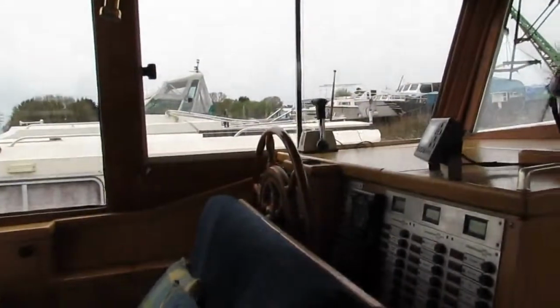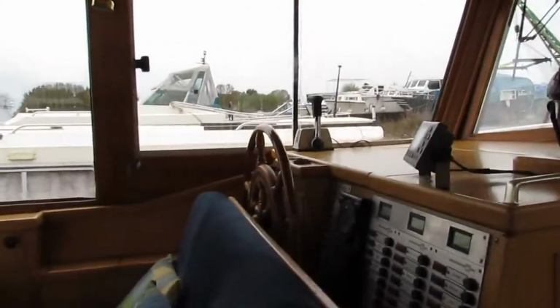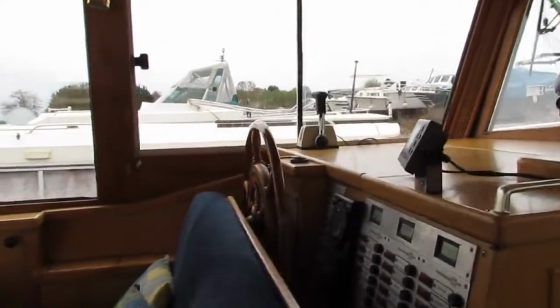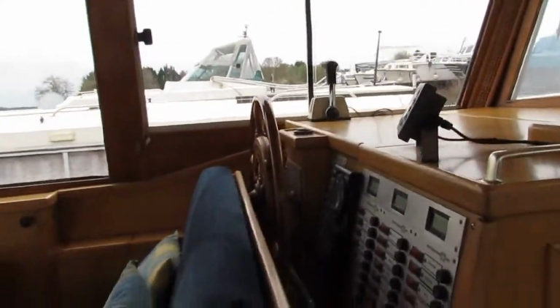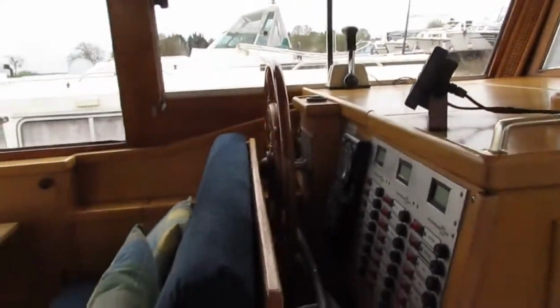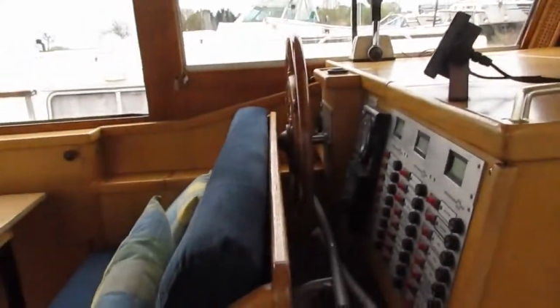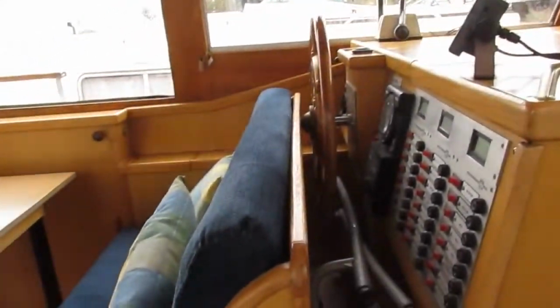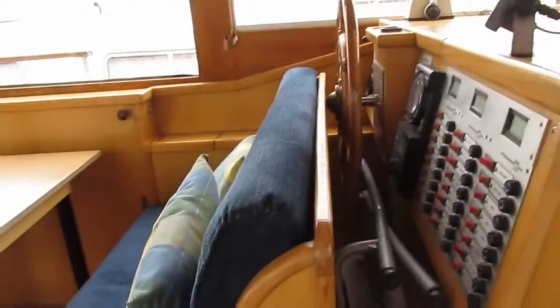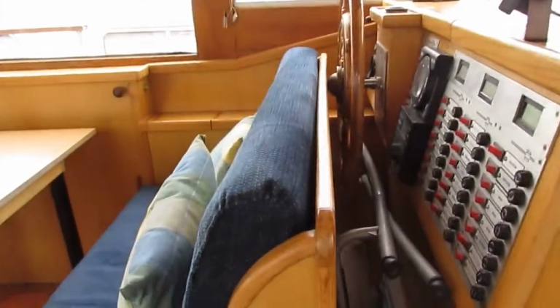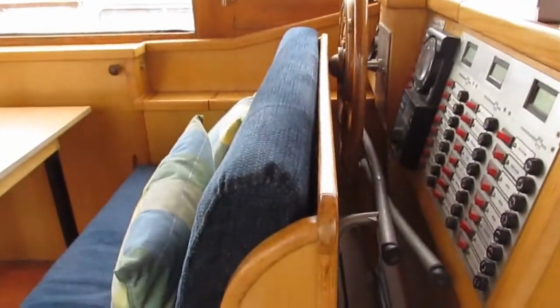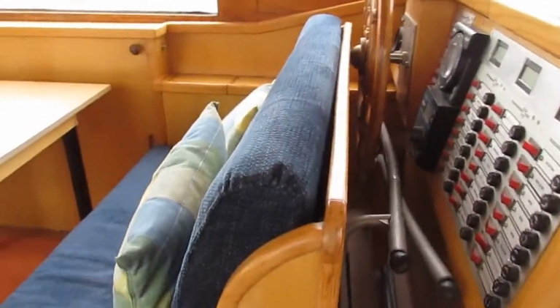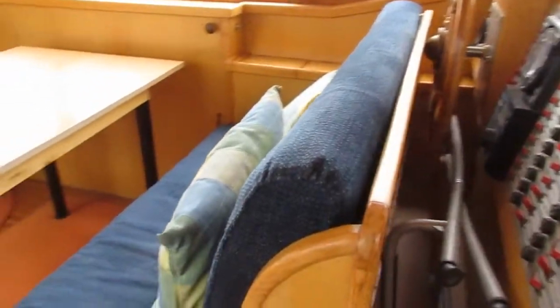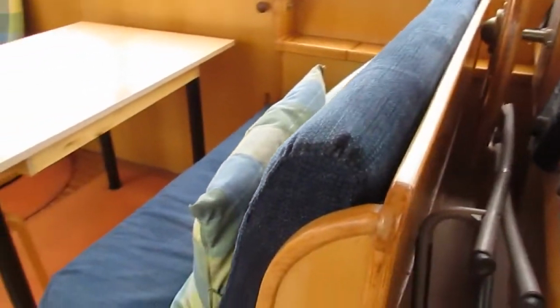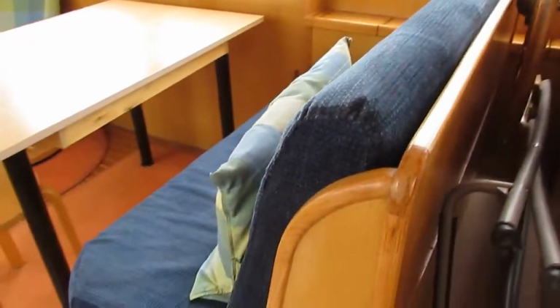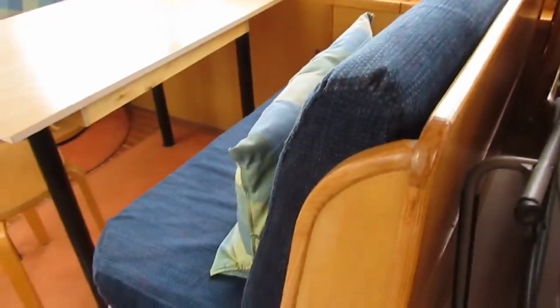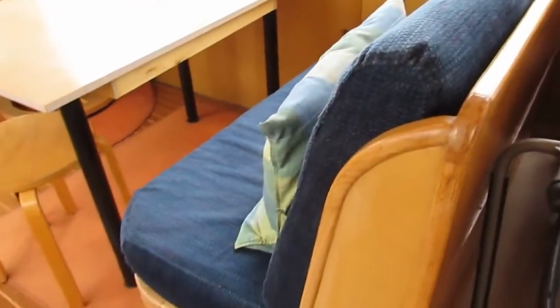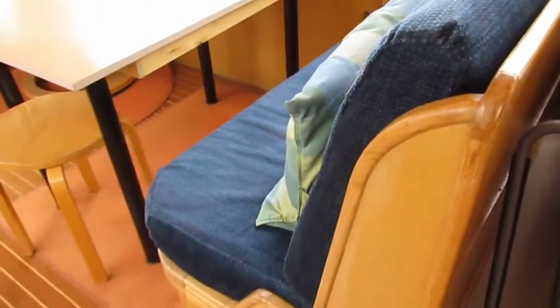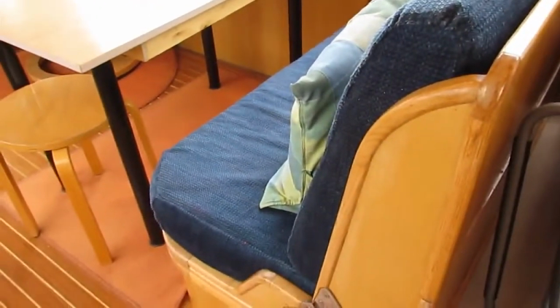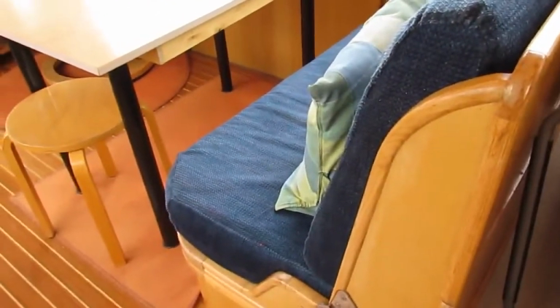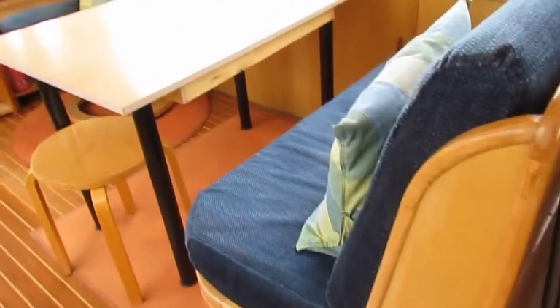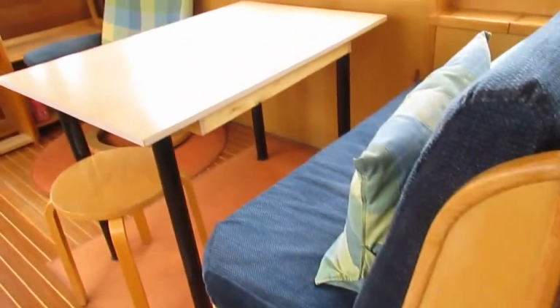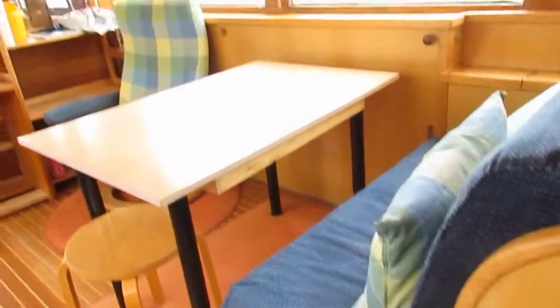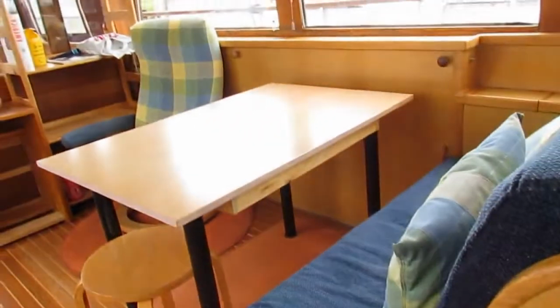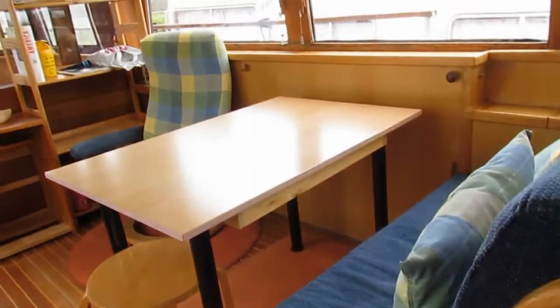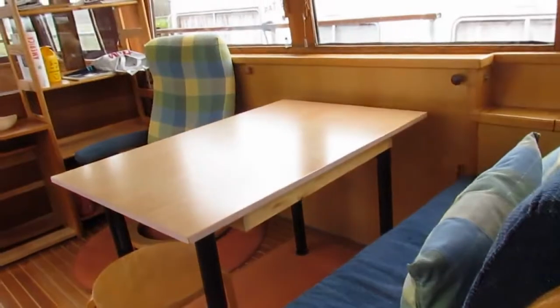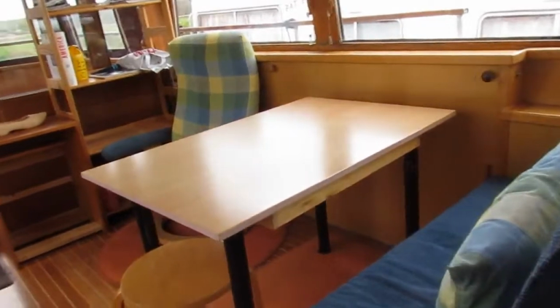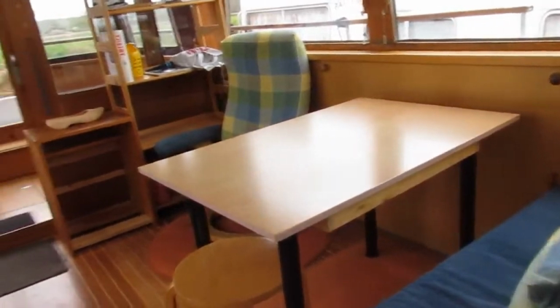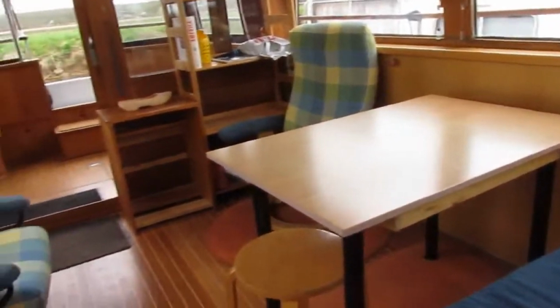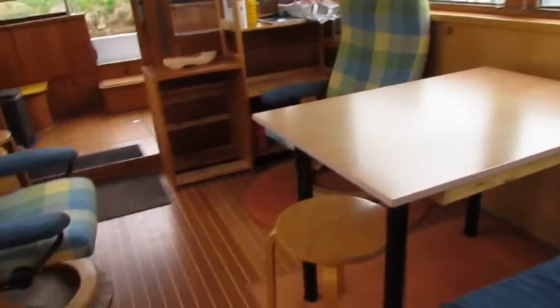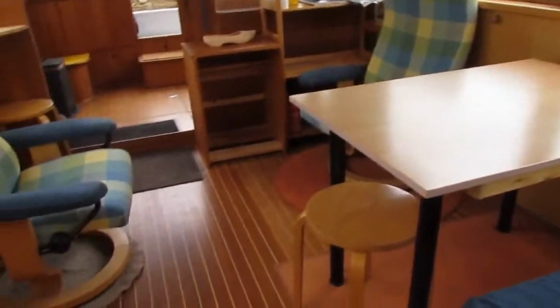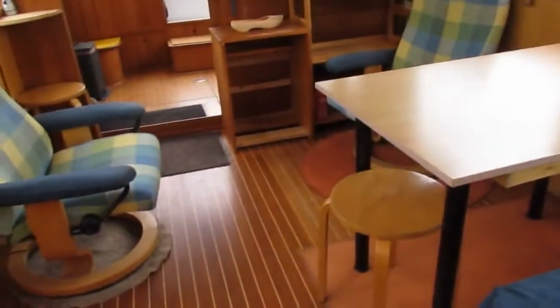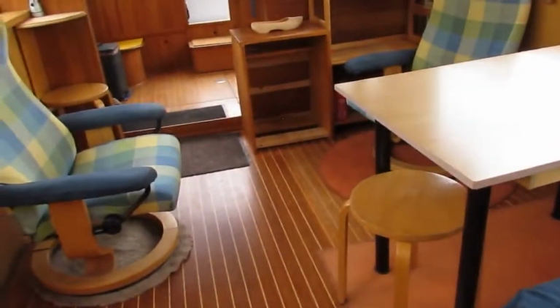Here's the cockpit. The seating actually turns into the flooring, but otherwise makes the lounge saloon much bigger.